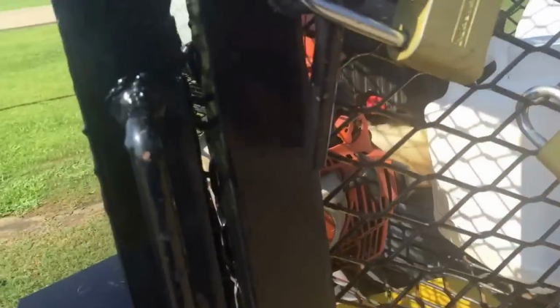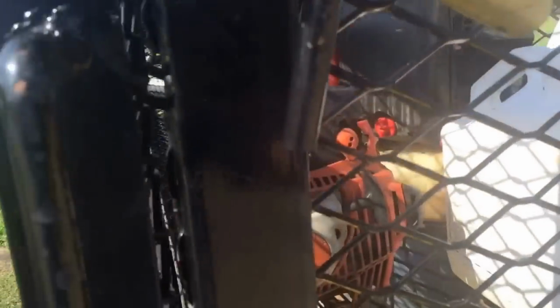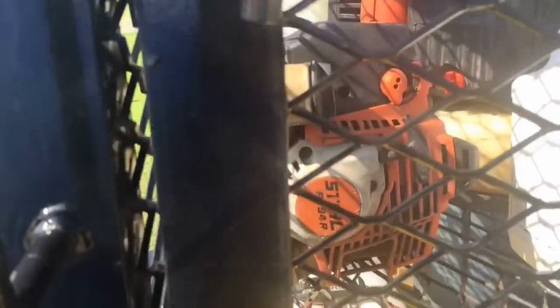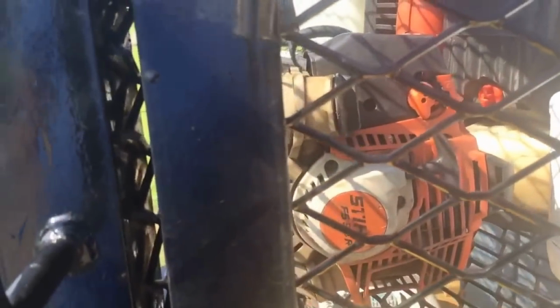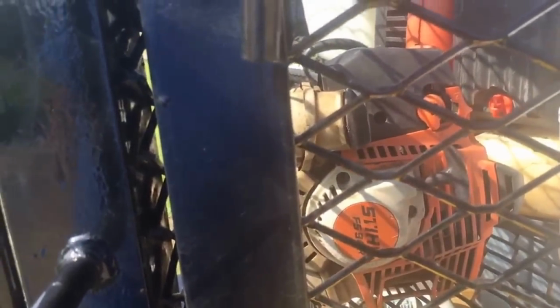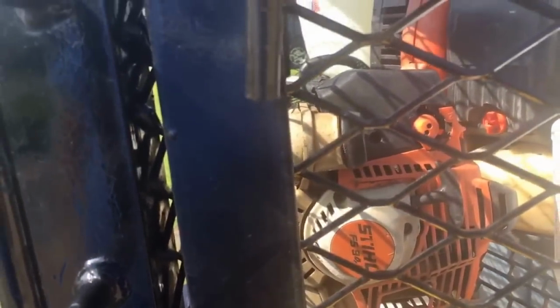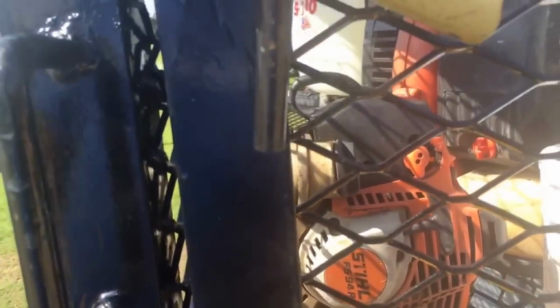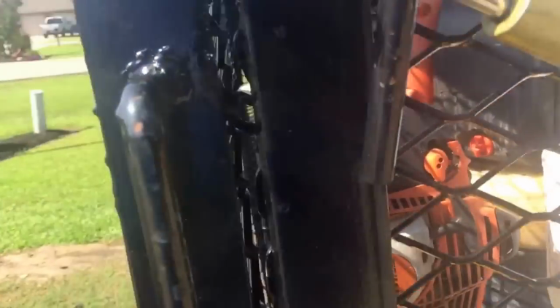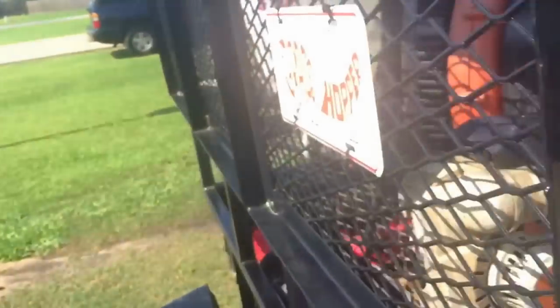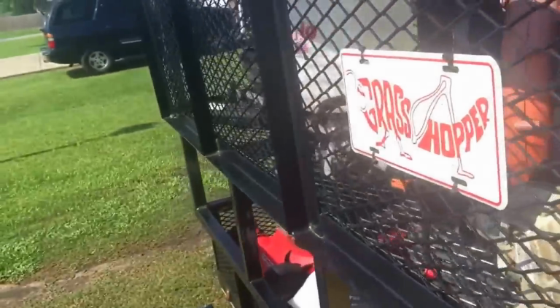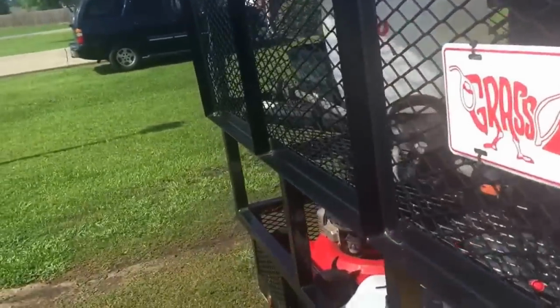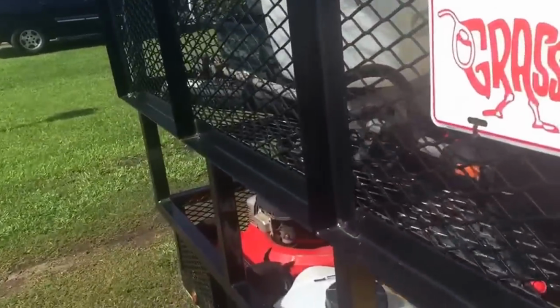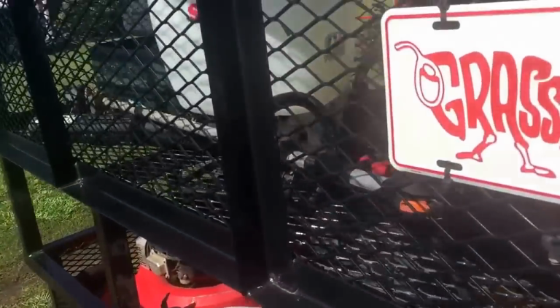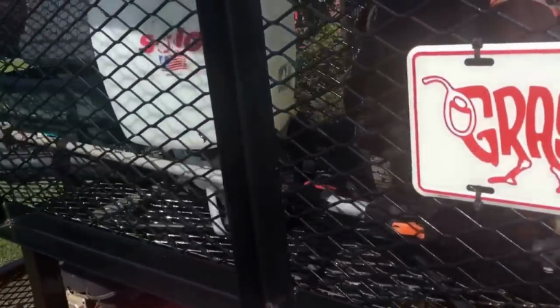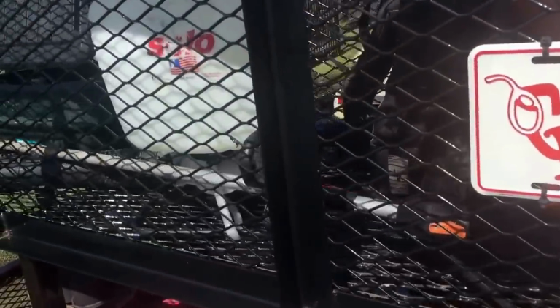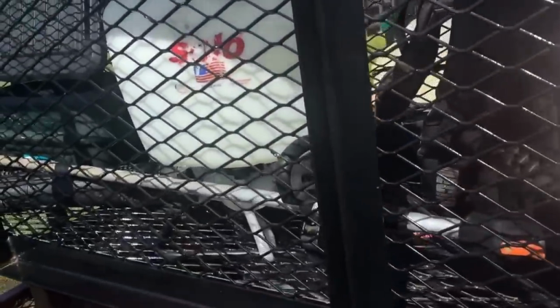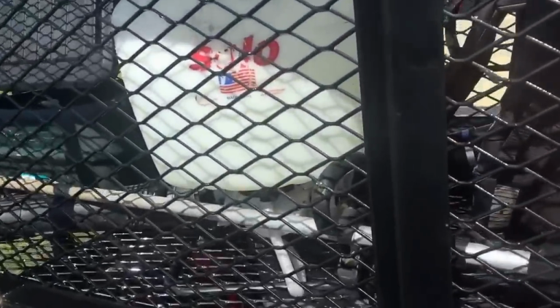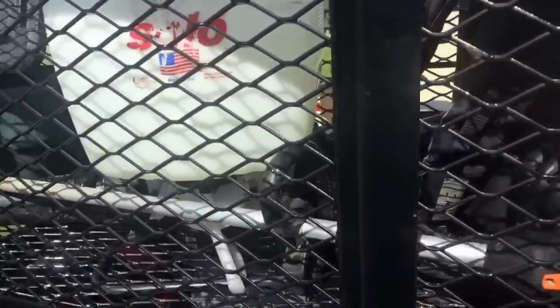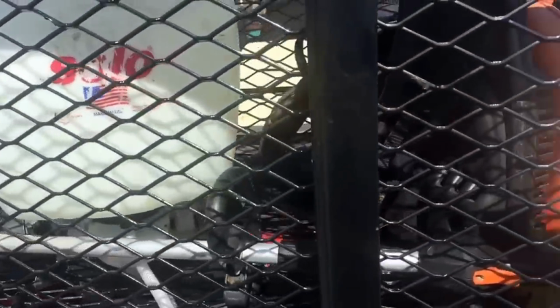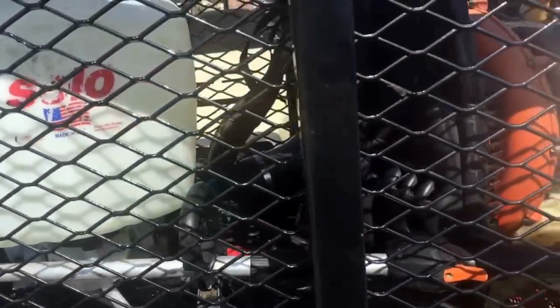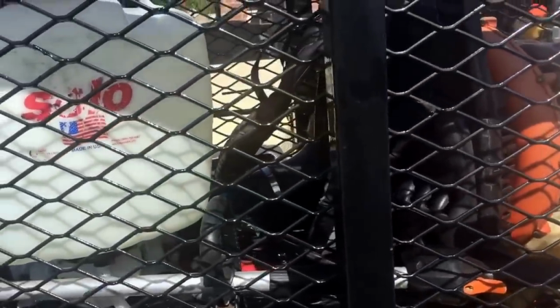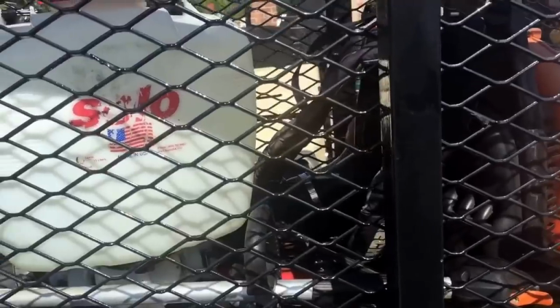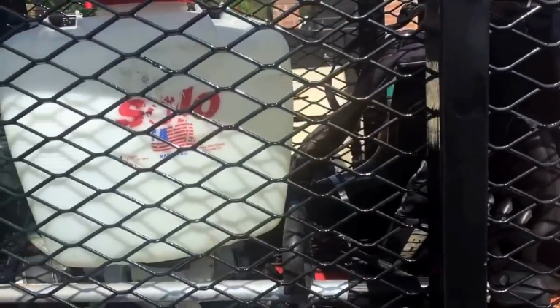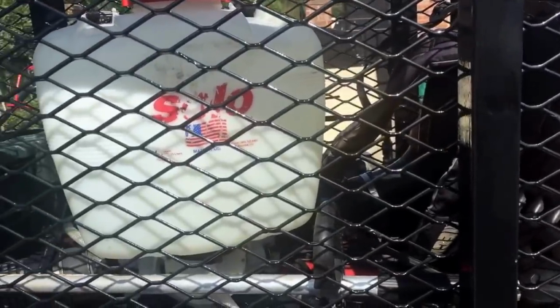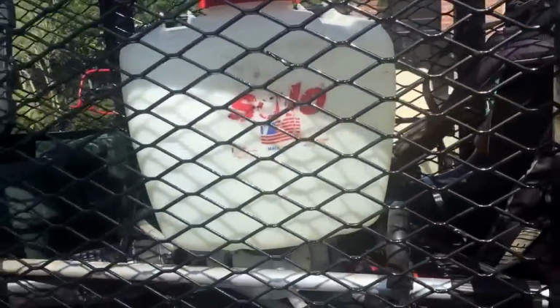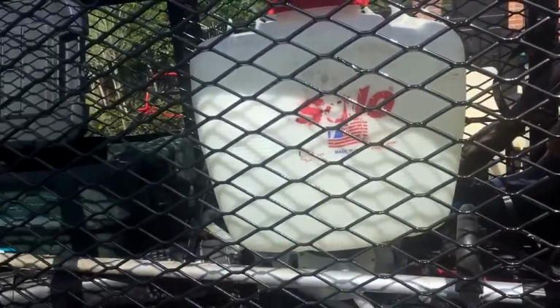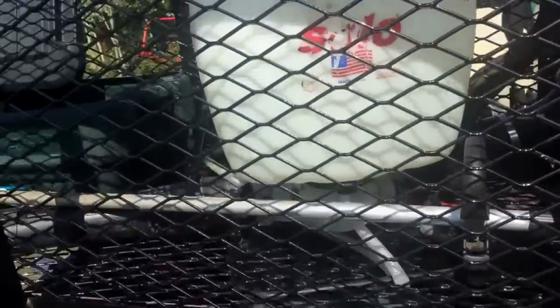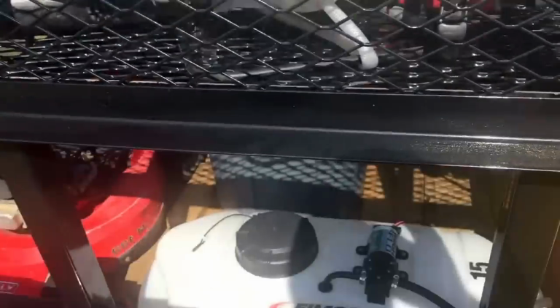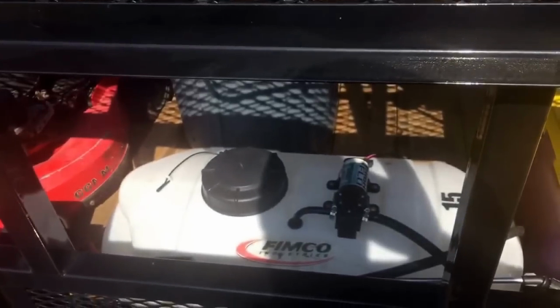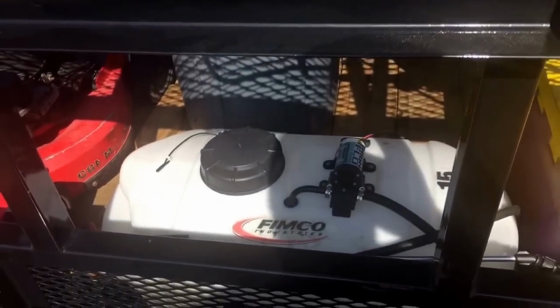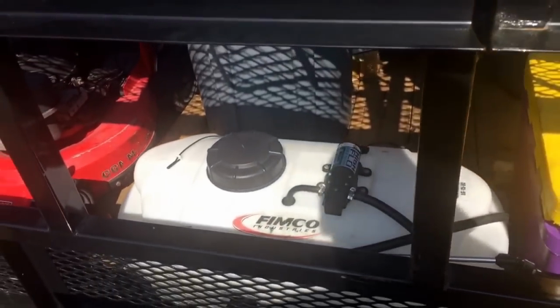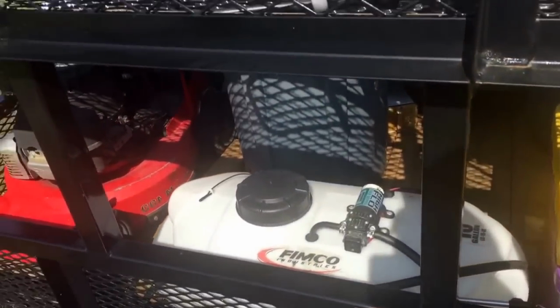I've got an older FS94 backup in the cage. I've got the Echo 770 backpack blower as a backup, and I've got a 15-gallon sprayer.